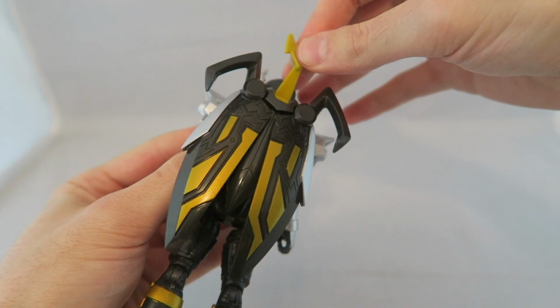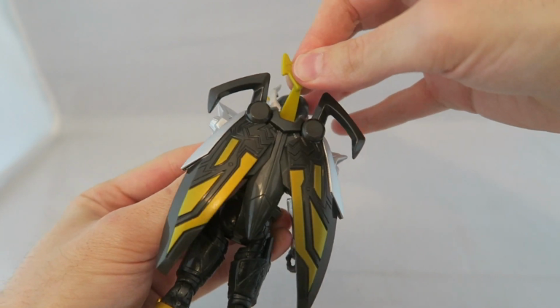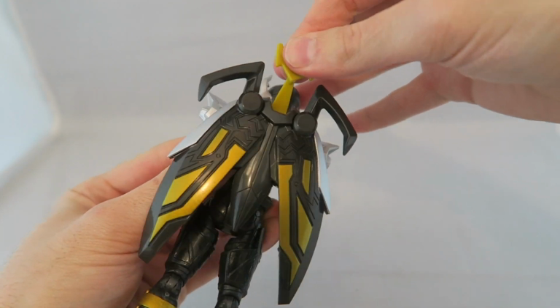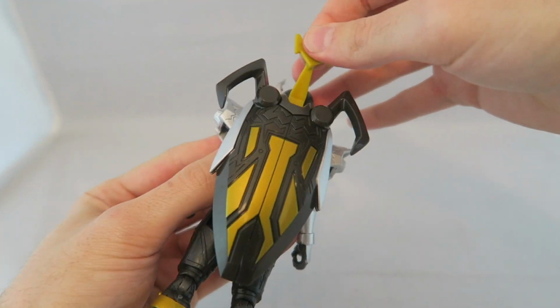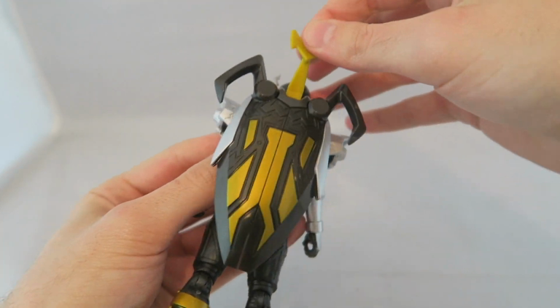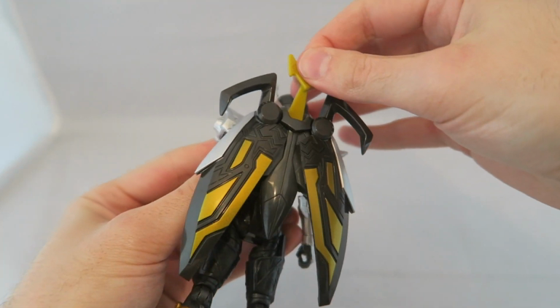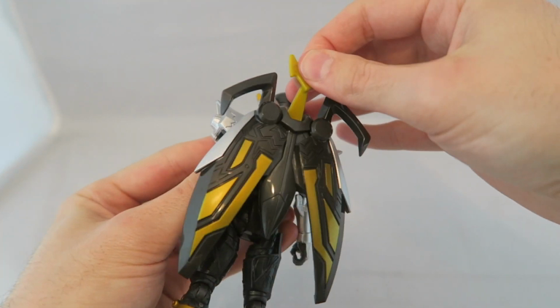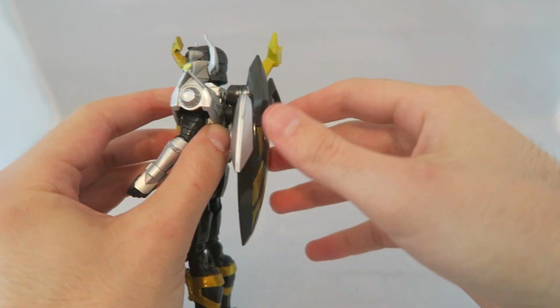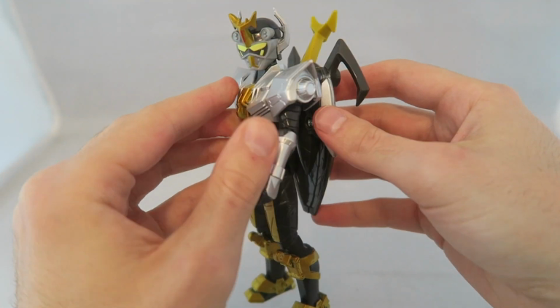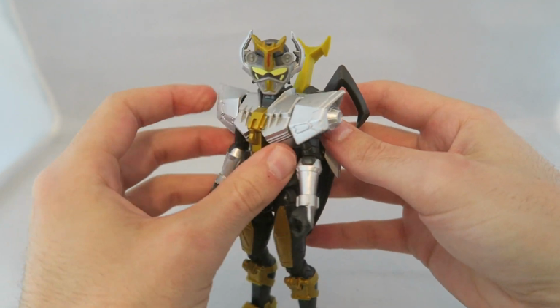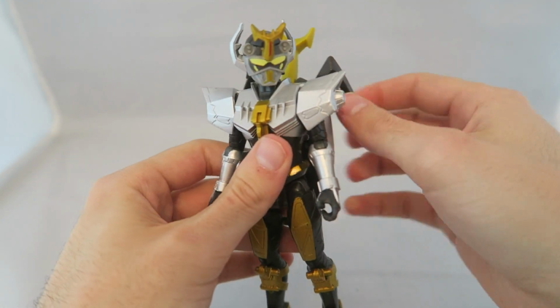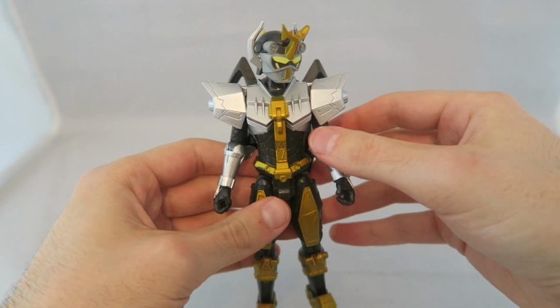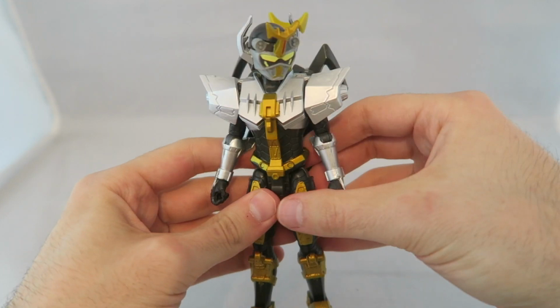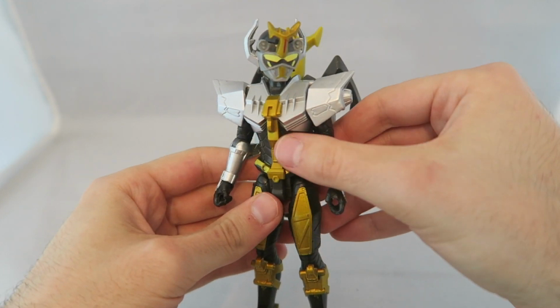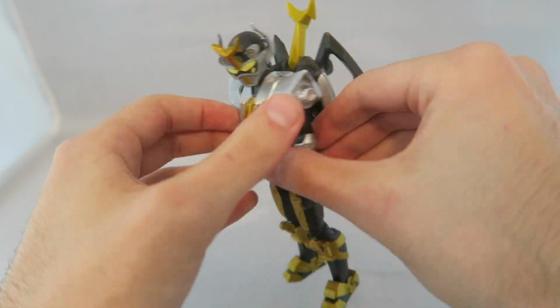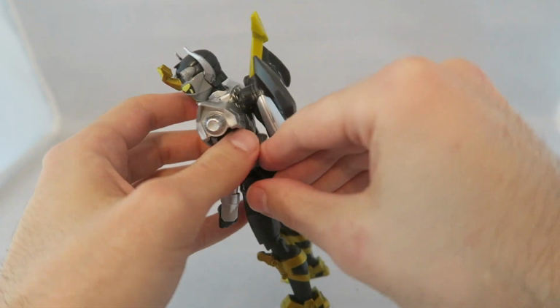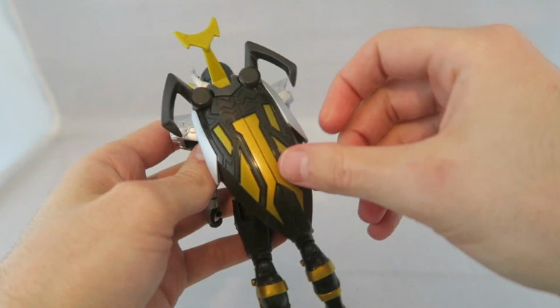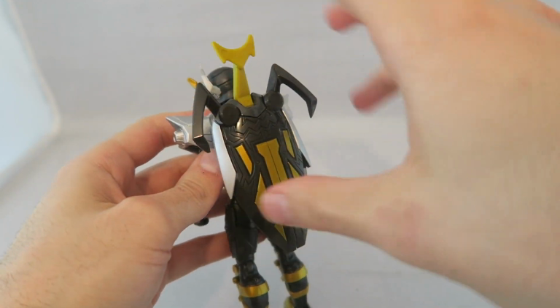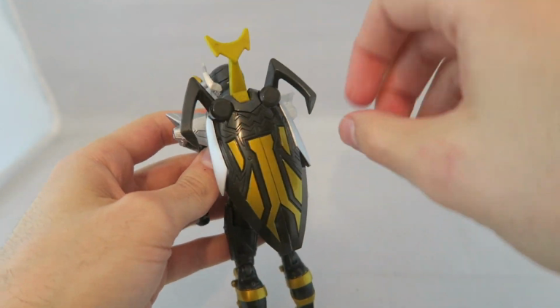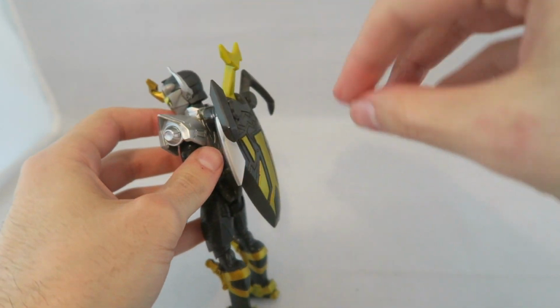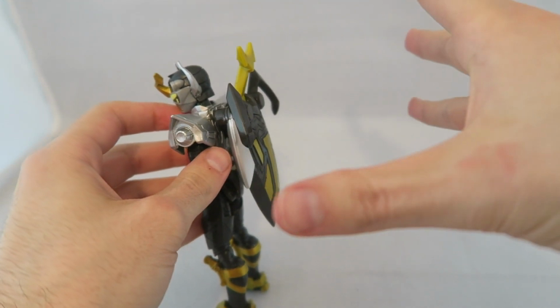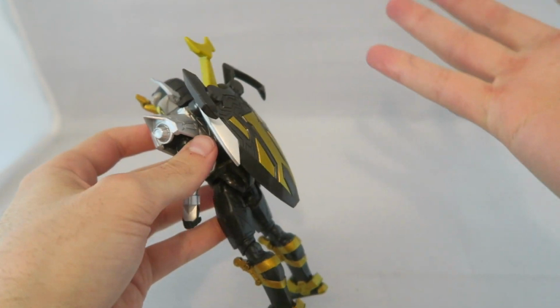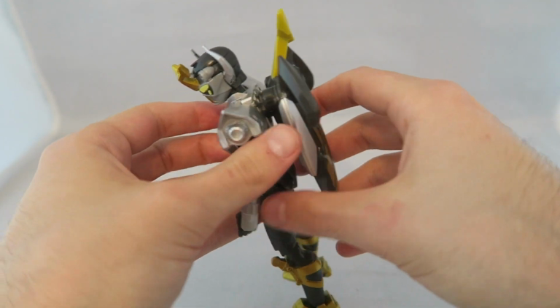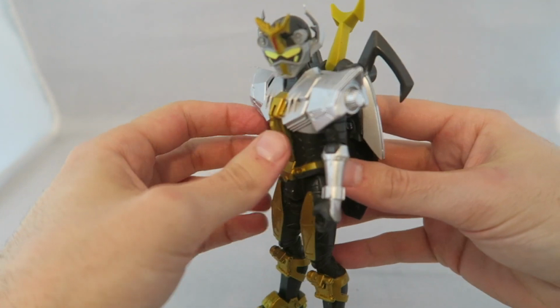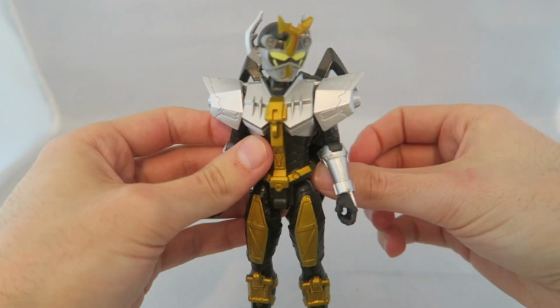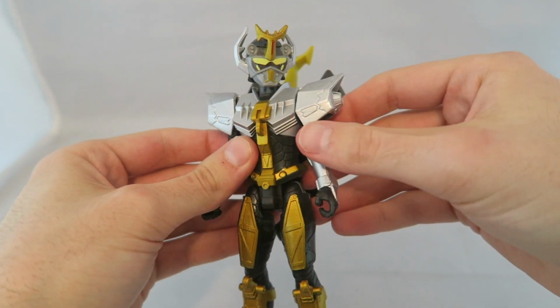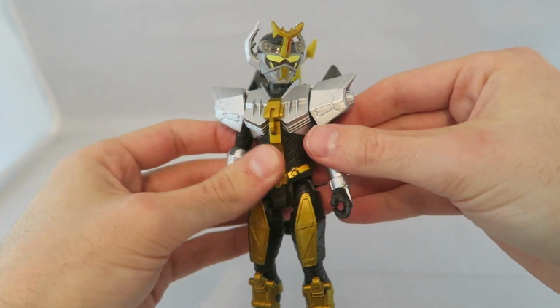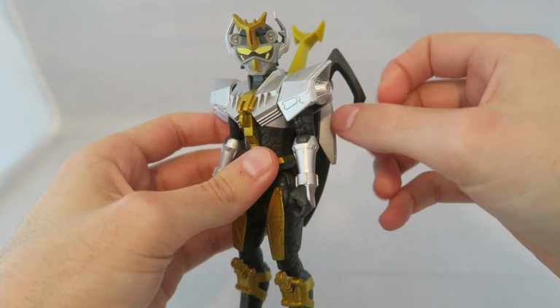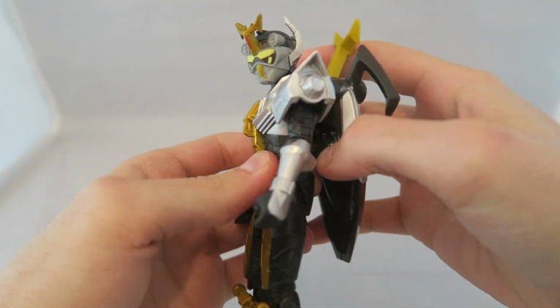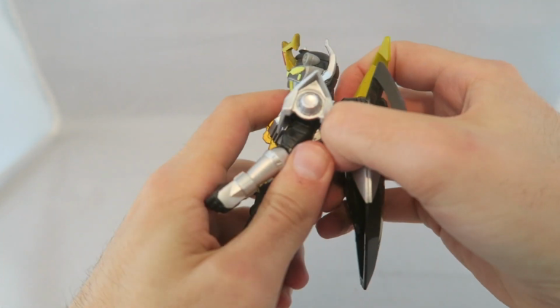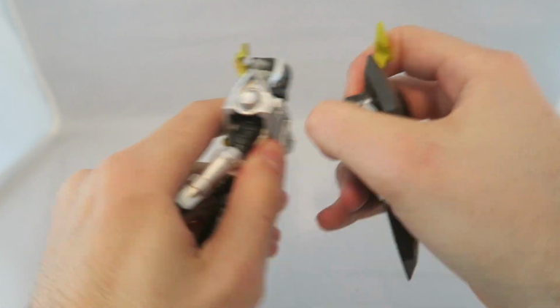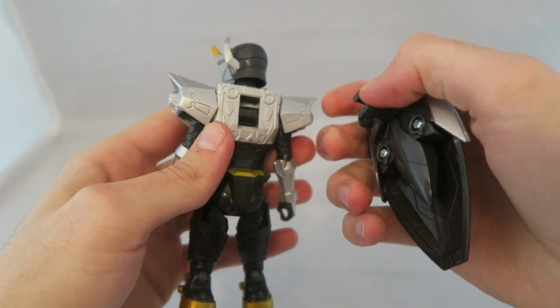The gimmick is you press this and his wings come out. It kind of reminds me of the Mega Blue armor from Beetle Borgs, where he had that thing on the back that sprung out into wings like a Beetle. I mean, it's fine — I could take it or leave it.